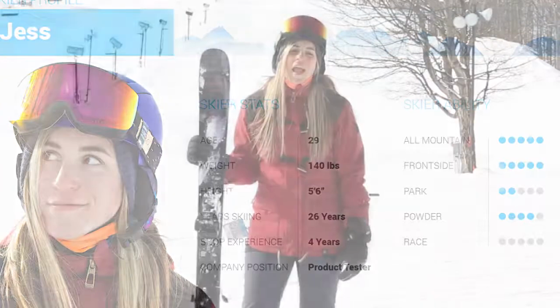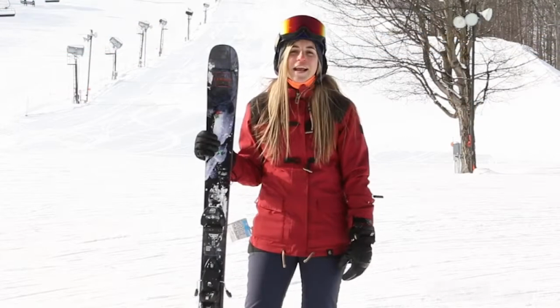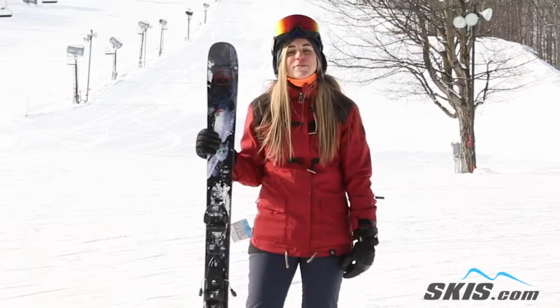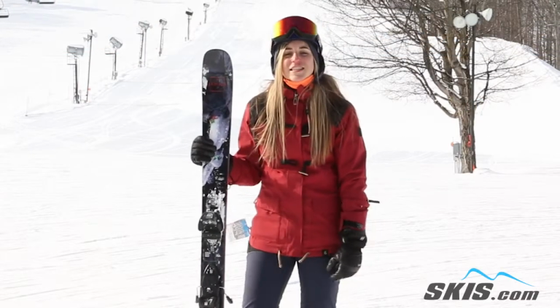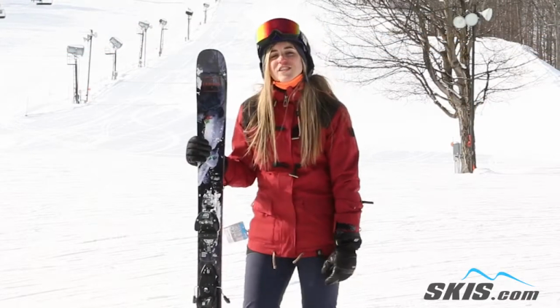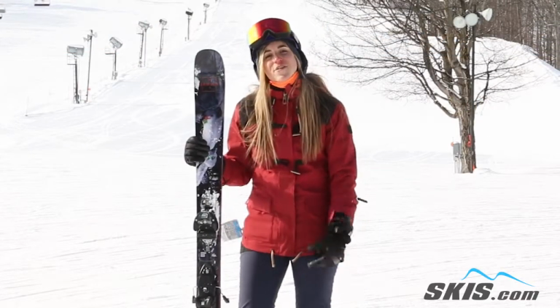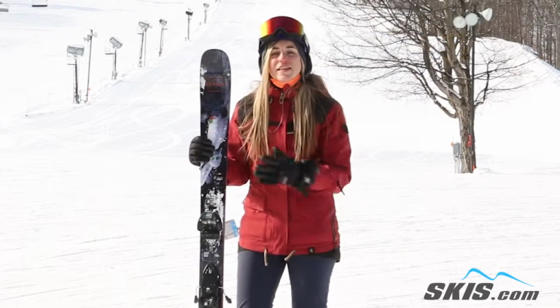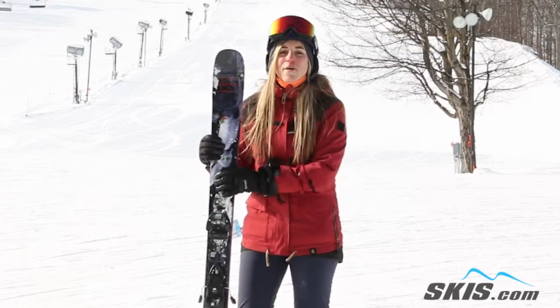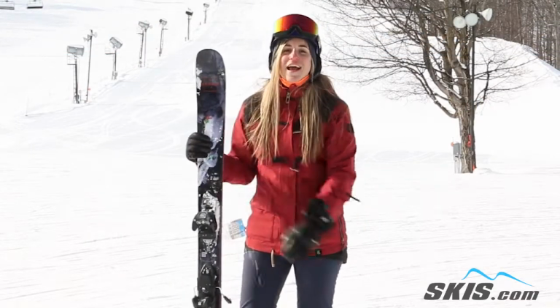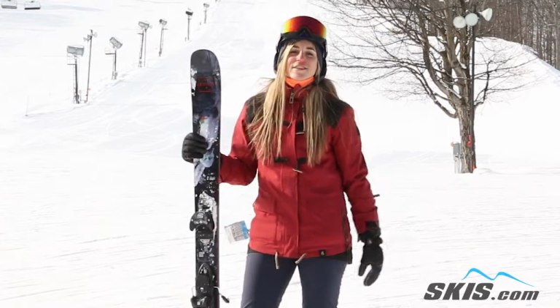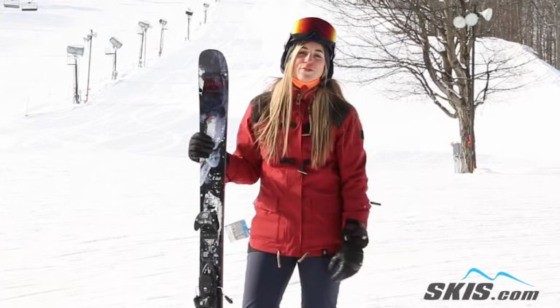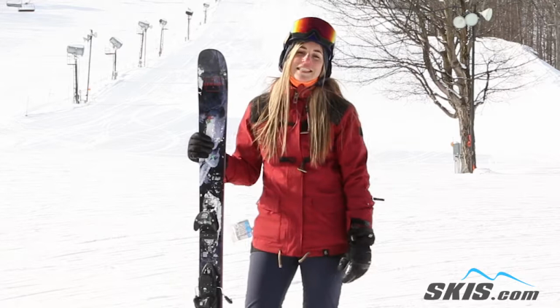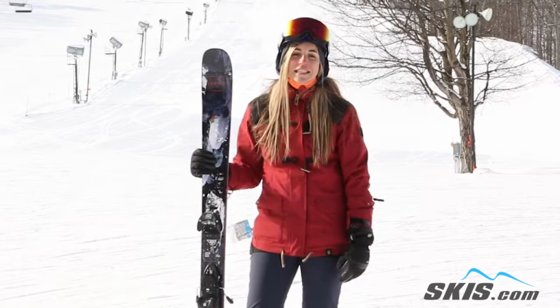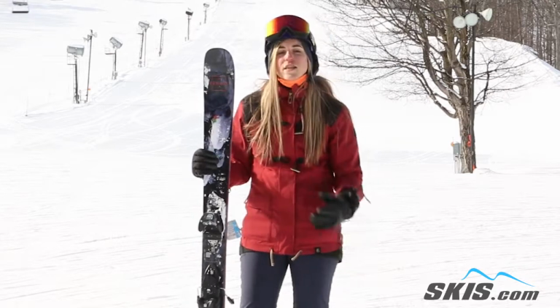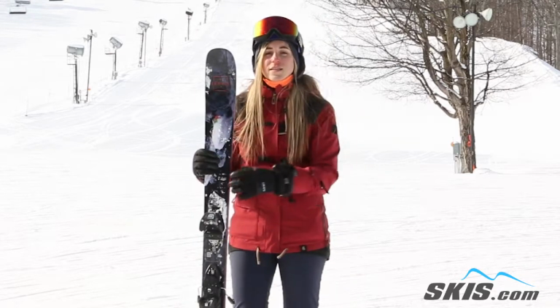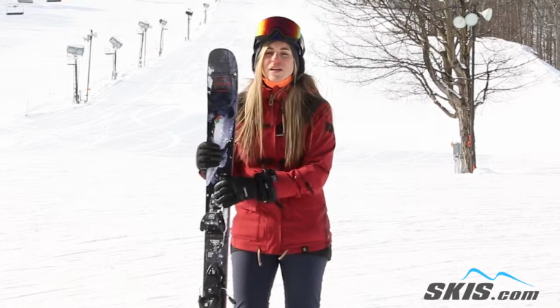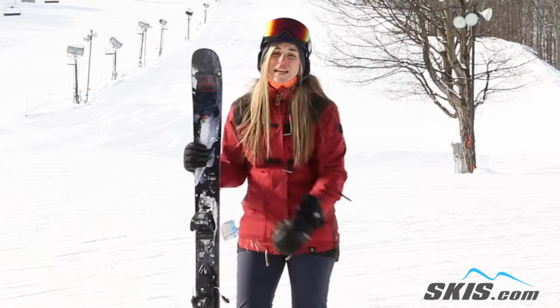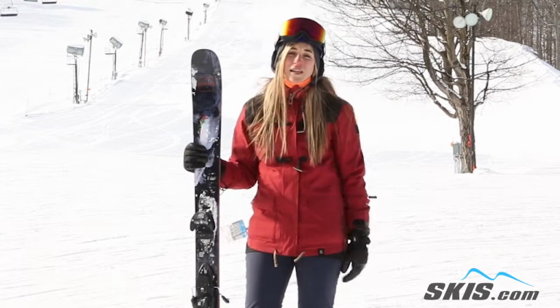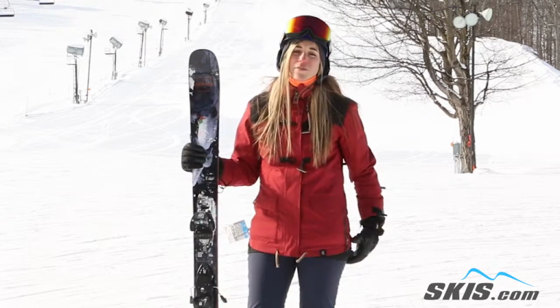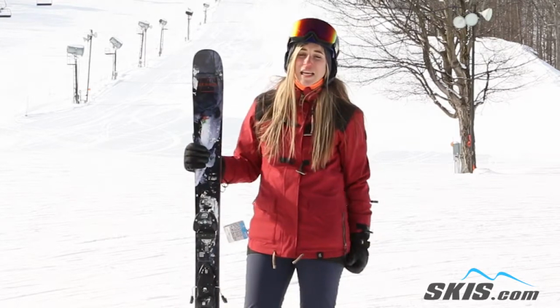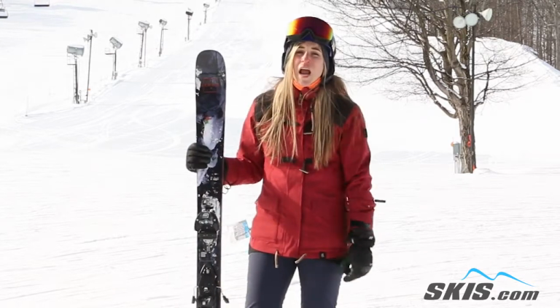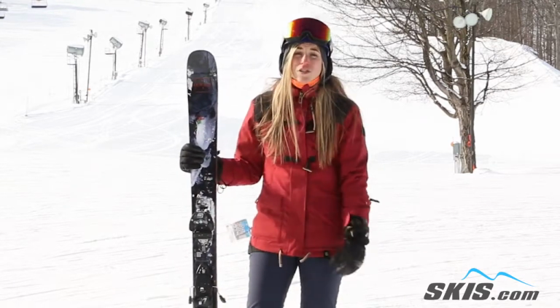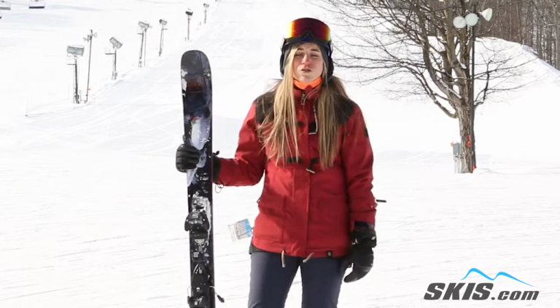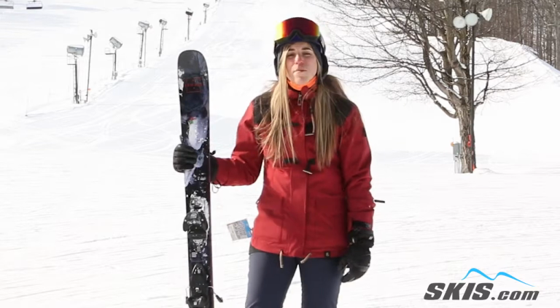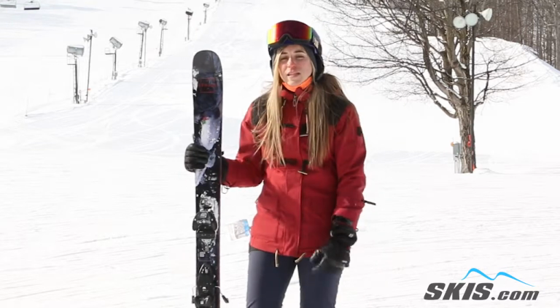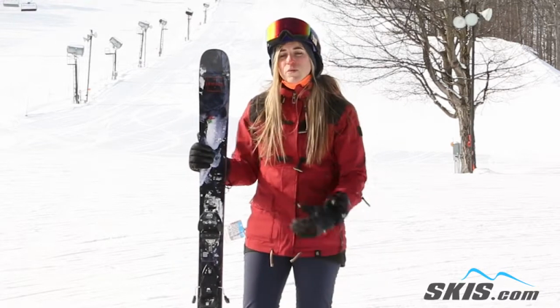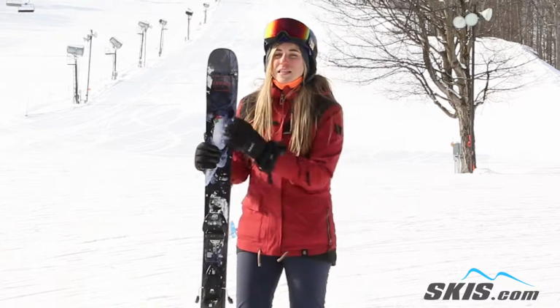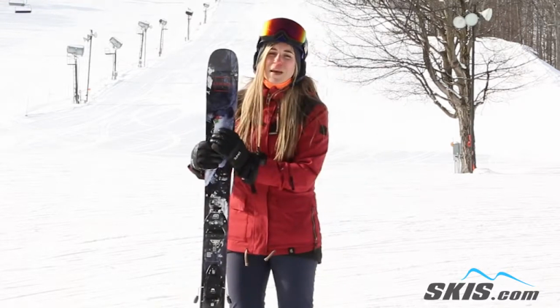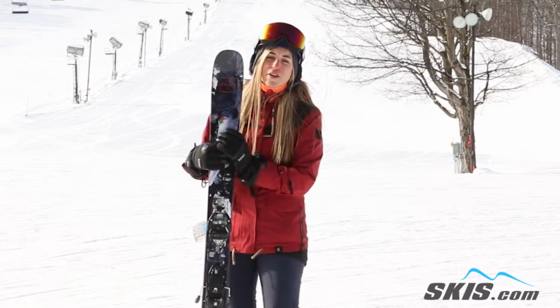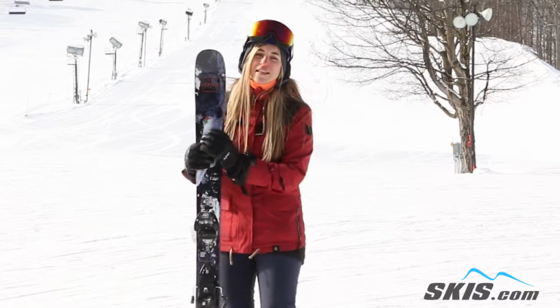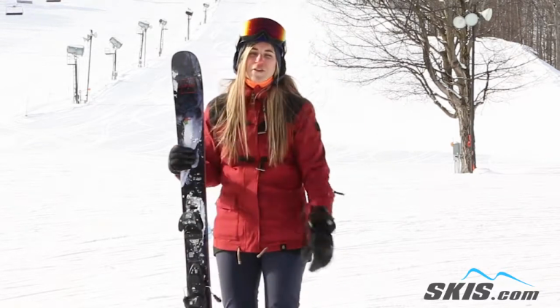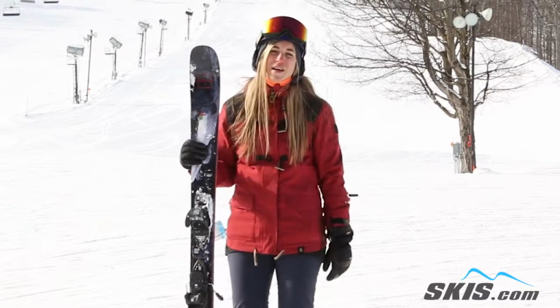Hey, my name is Jess and I just got done riding the Armada ARW 96. This is definitely an advanced to expert level ski. It's a true all-mountain ski, but I will say that this is a bit heavier and it's very aggressive.